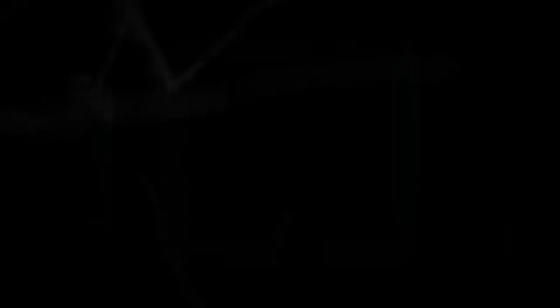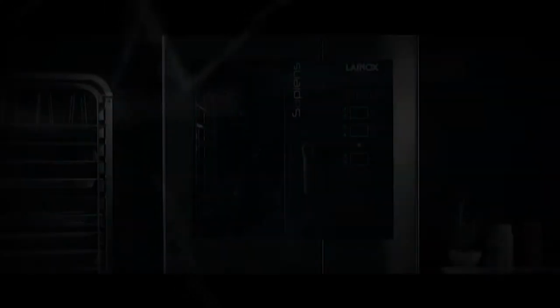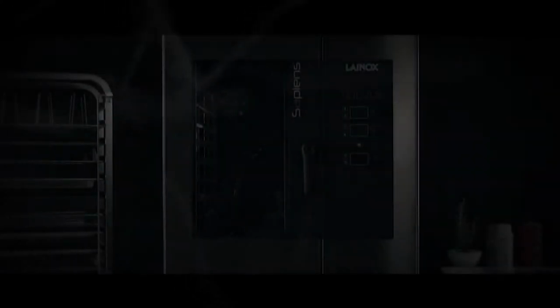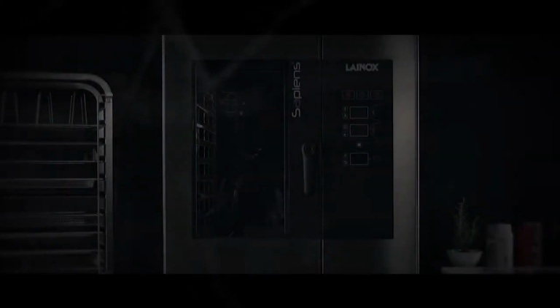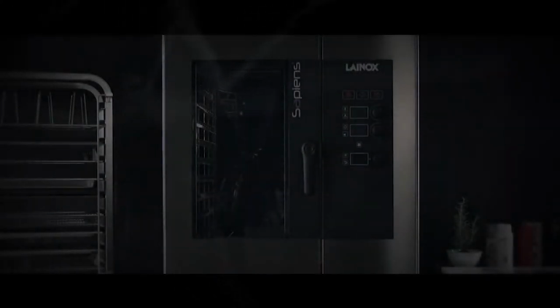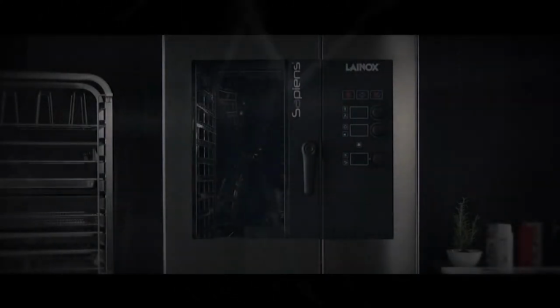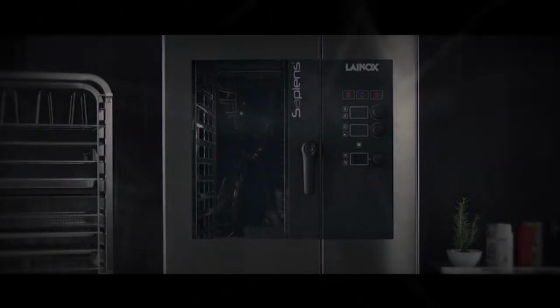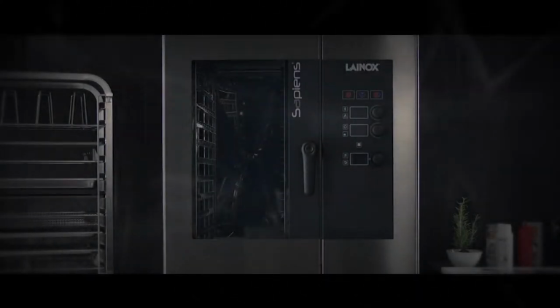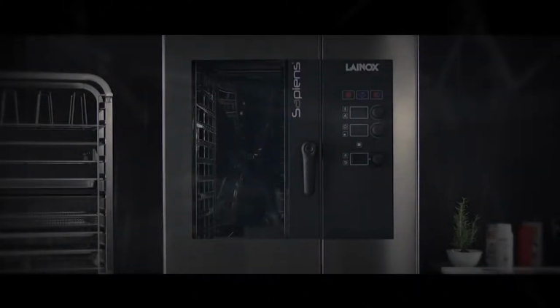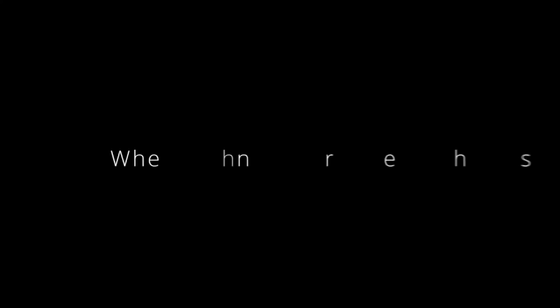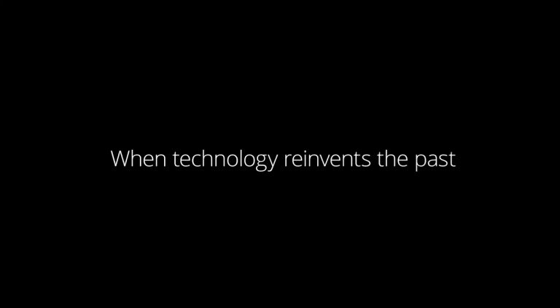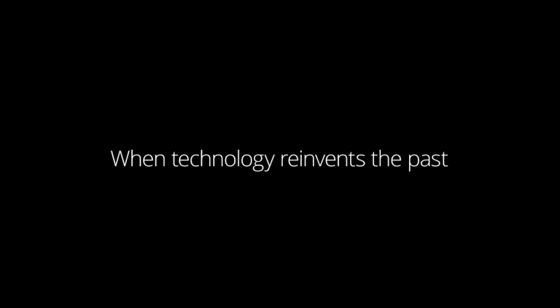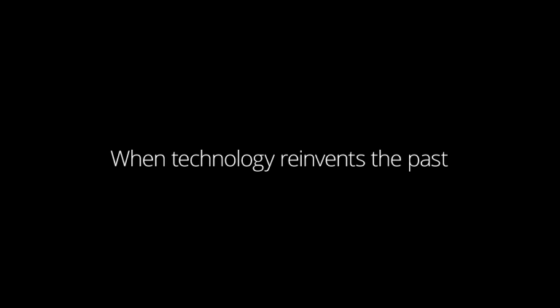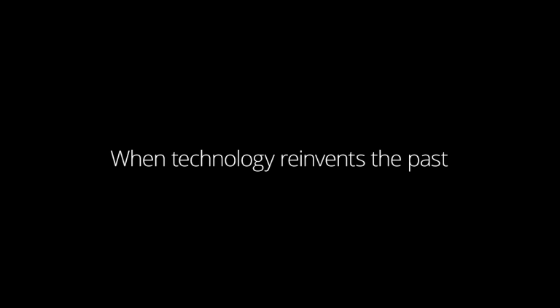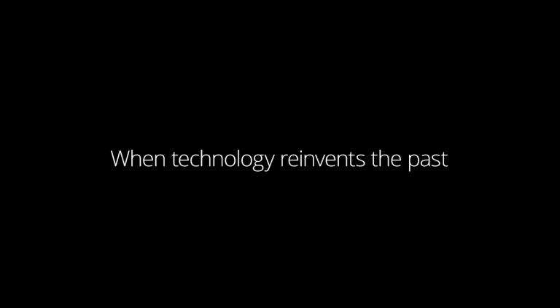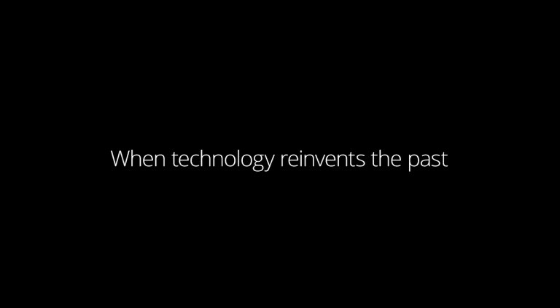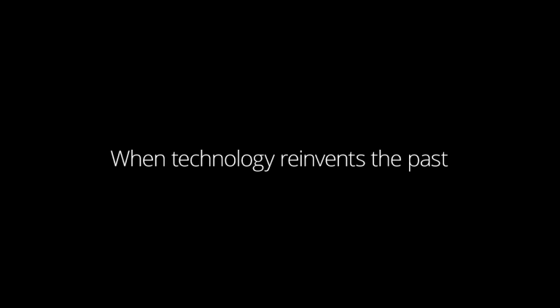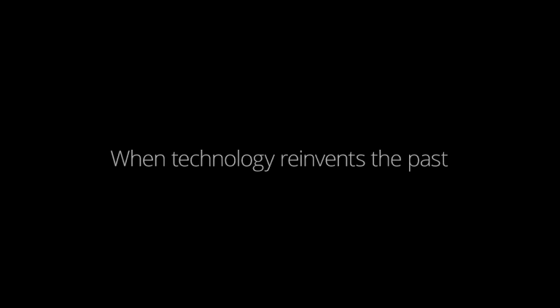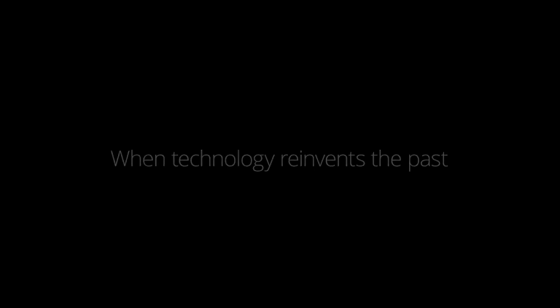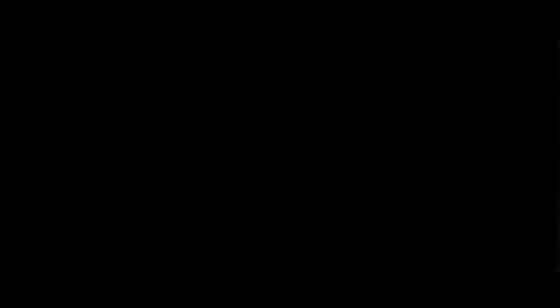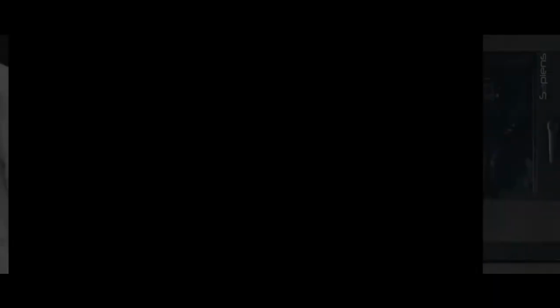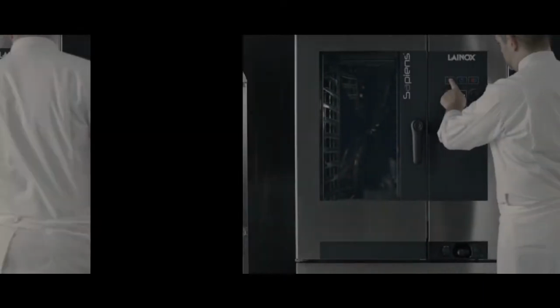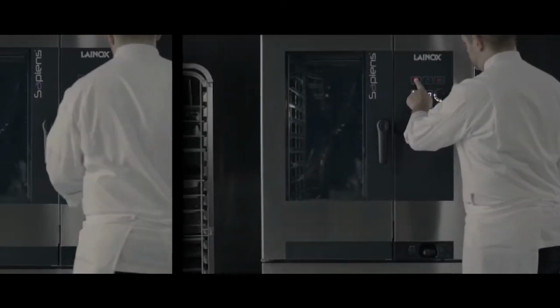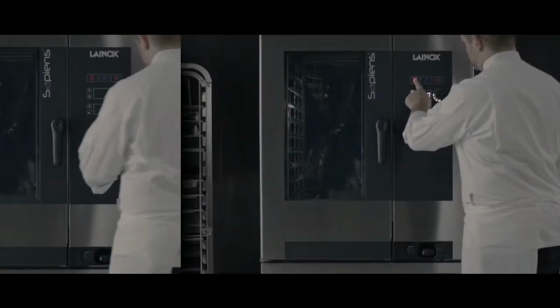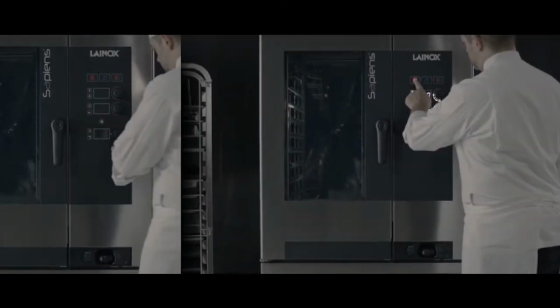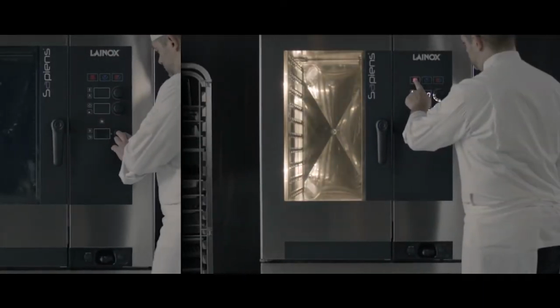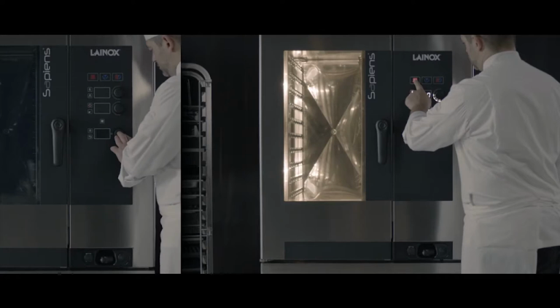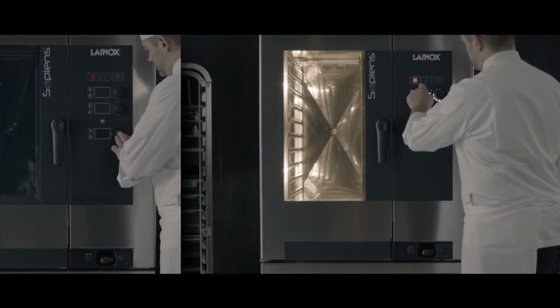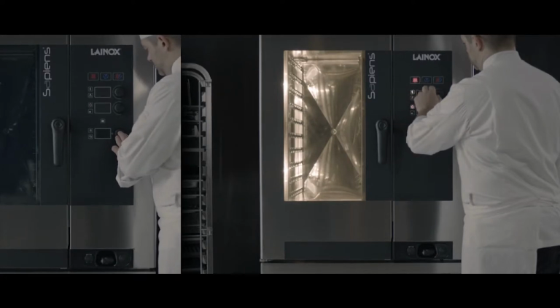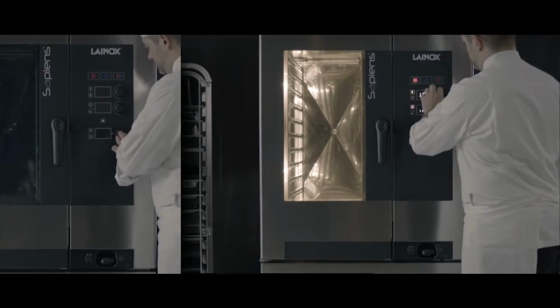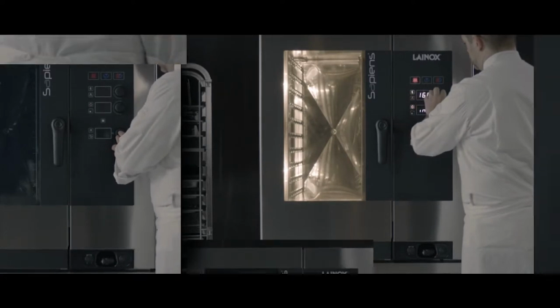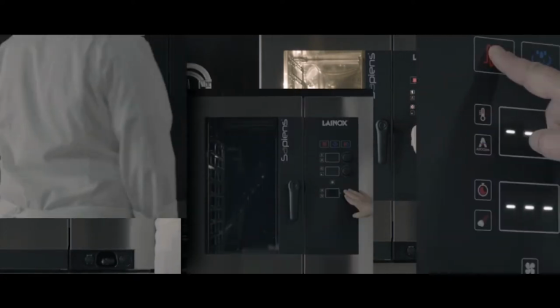The Sarpien's reloaded range of ovens was conceived to fulfill the requirements of a market demand for a simple and highly intuitive combi oven, made possible by digital technology.